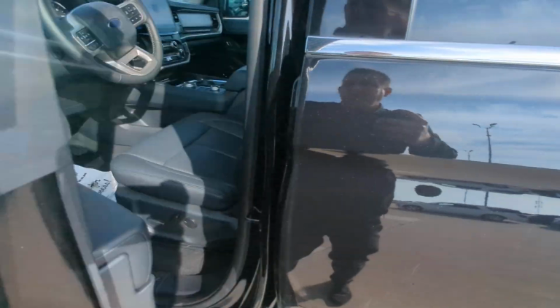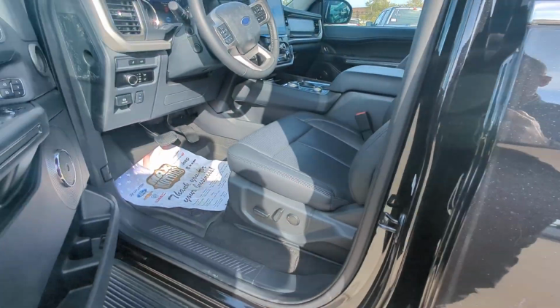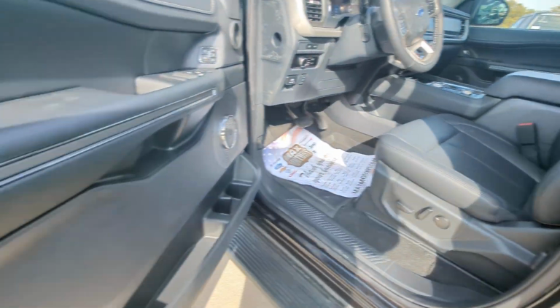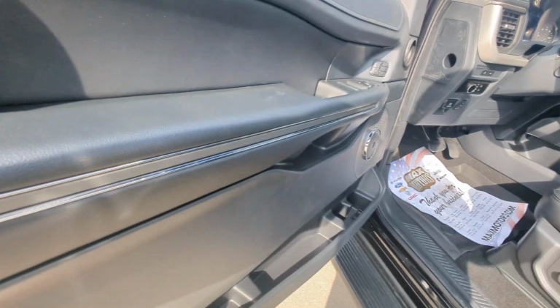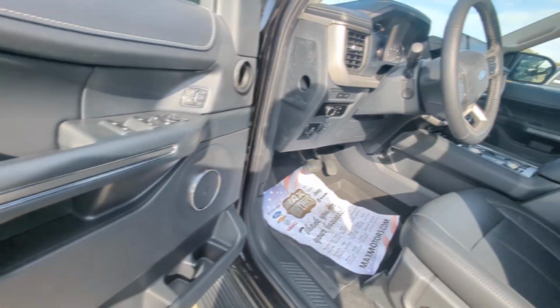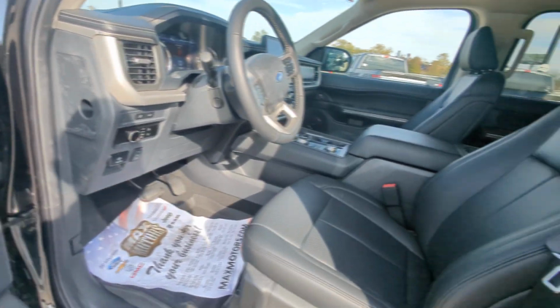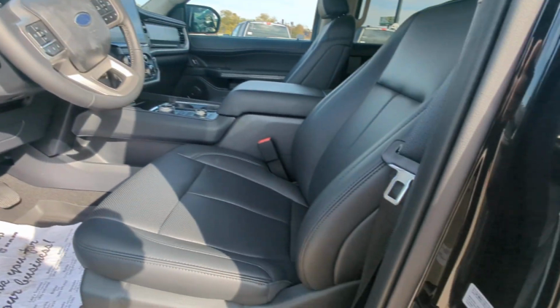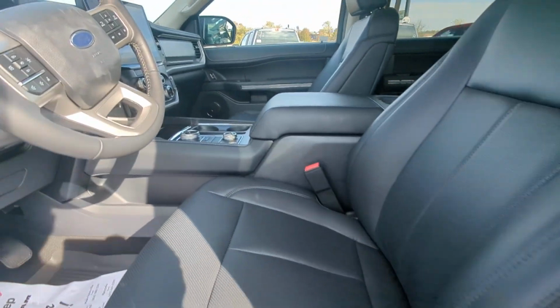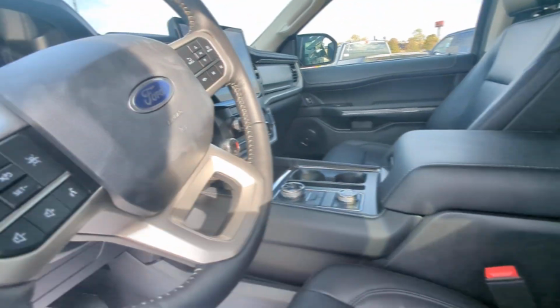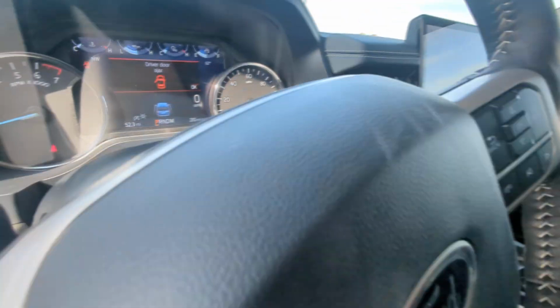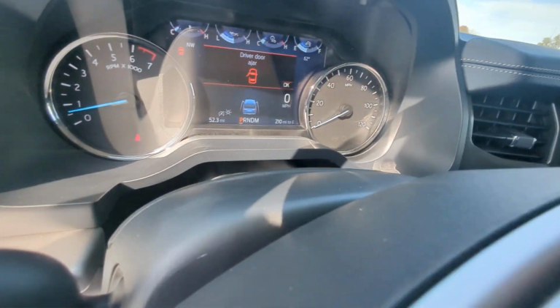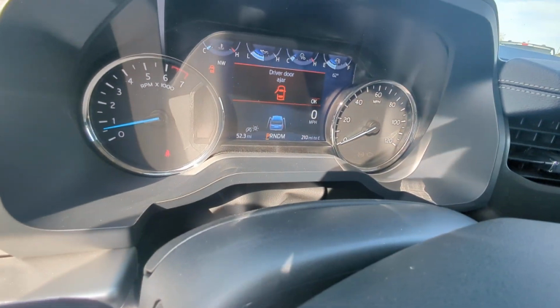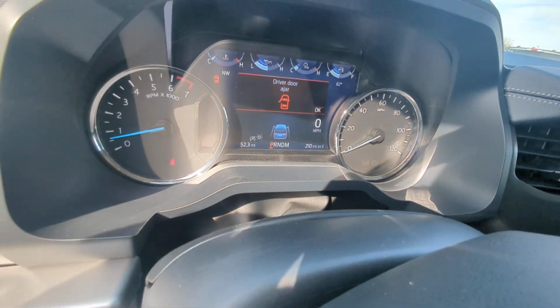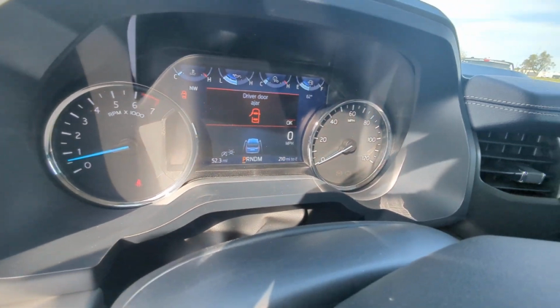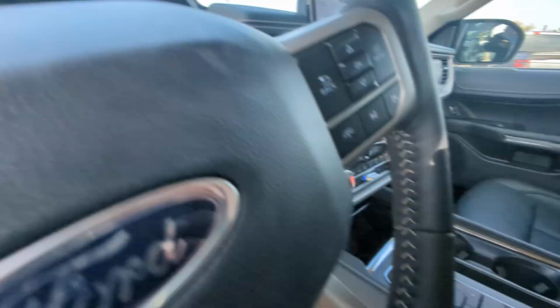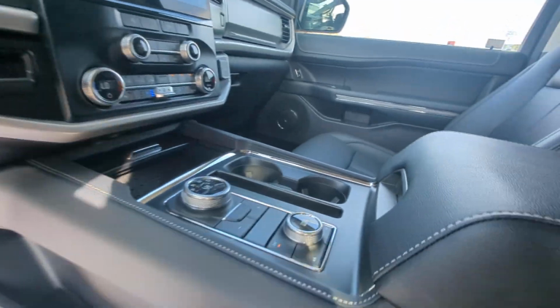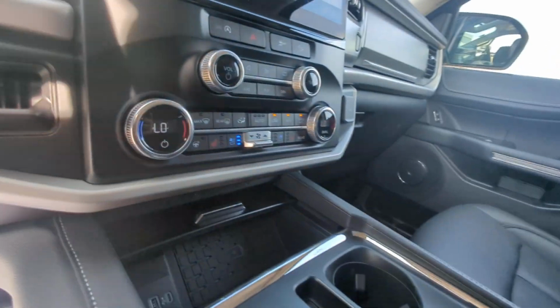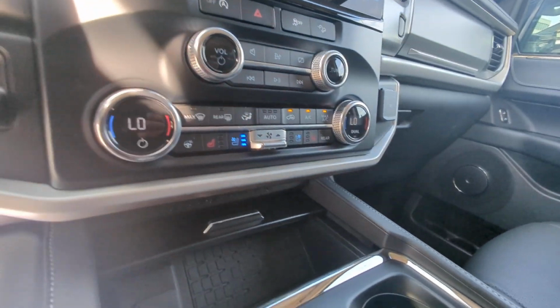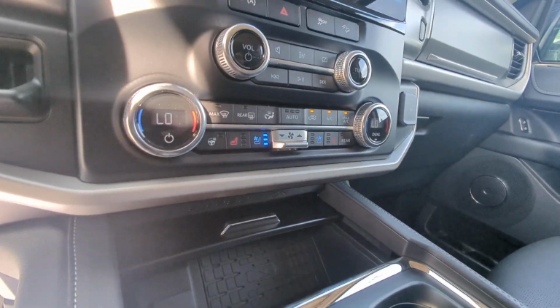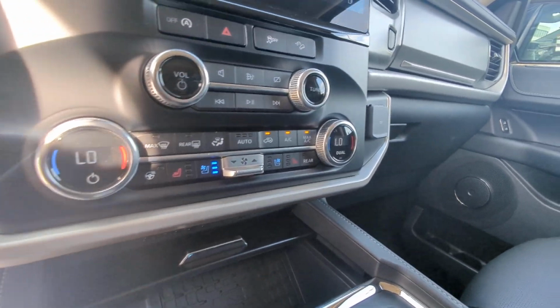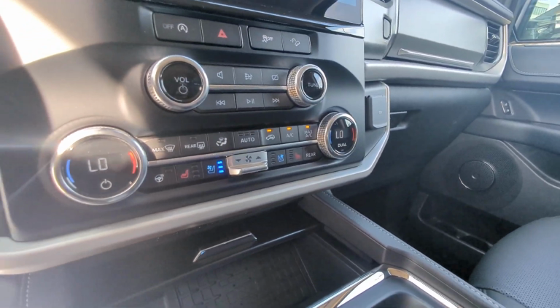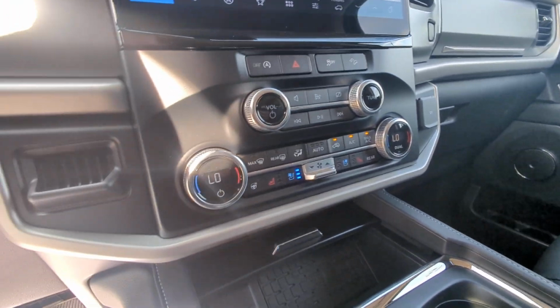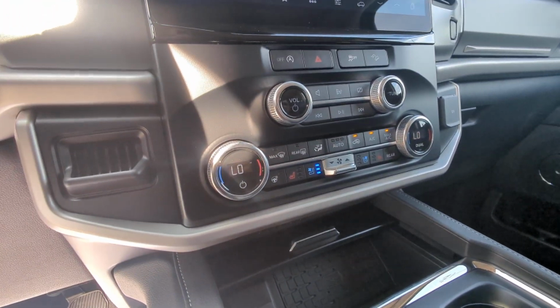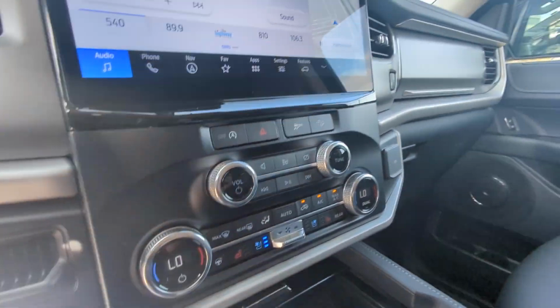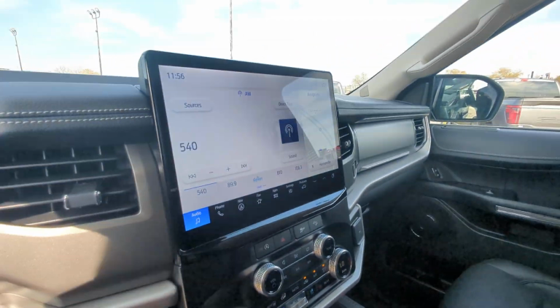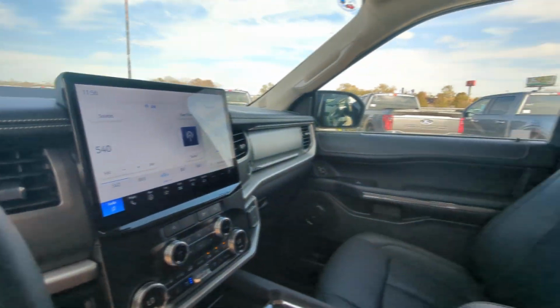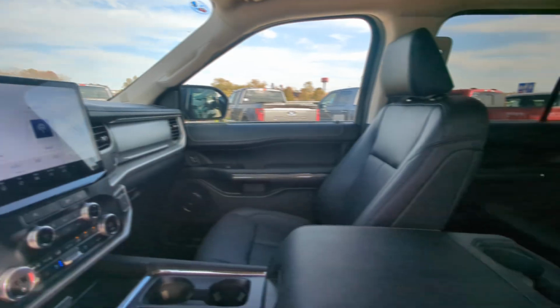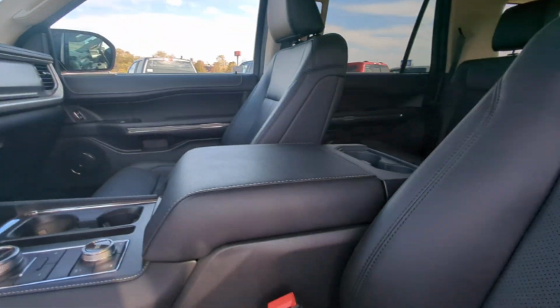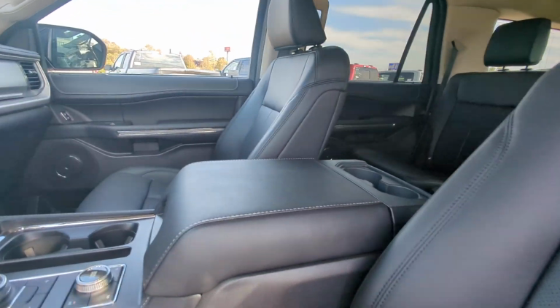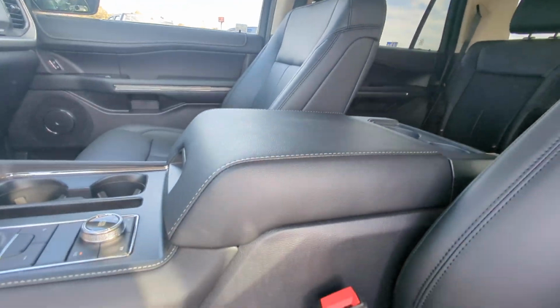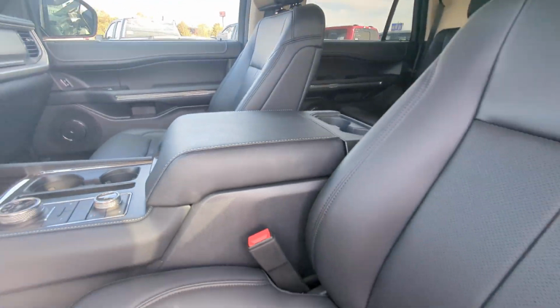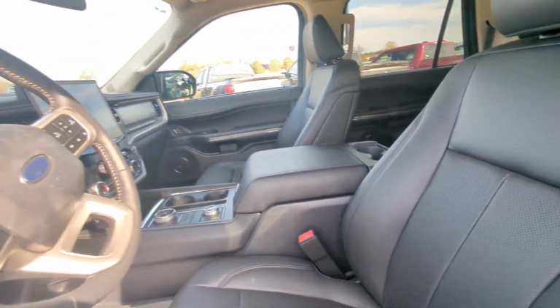Look inside — the interior looks immaculate. 52.3 miles to be exact. It does have the heated, ventilated seats, heated steering wheel, a nice screen, and a nice center console.